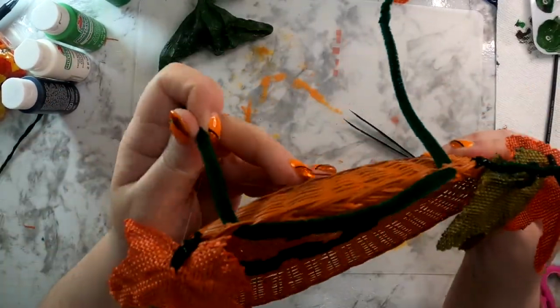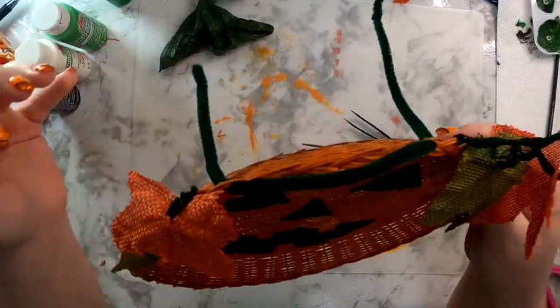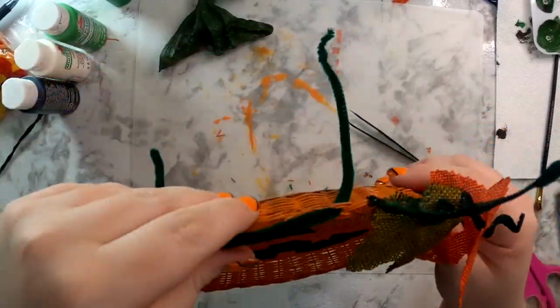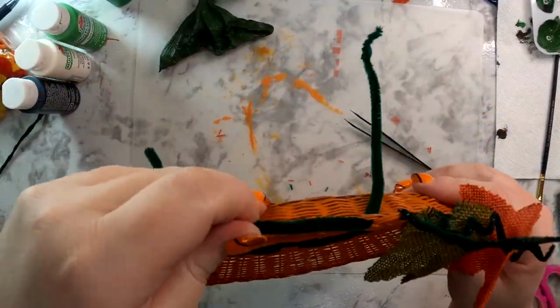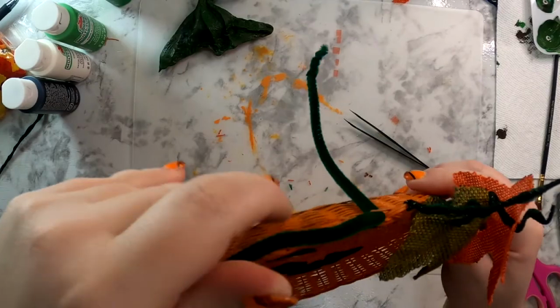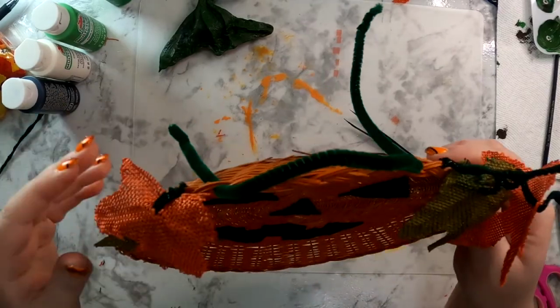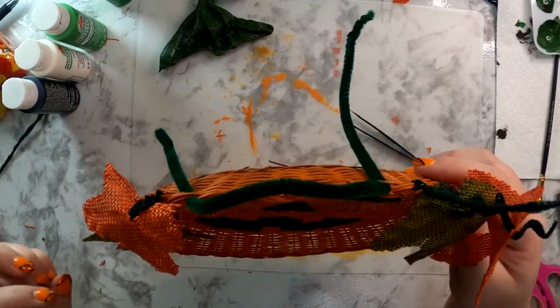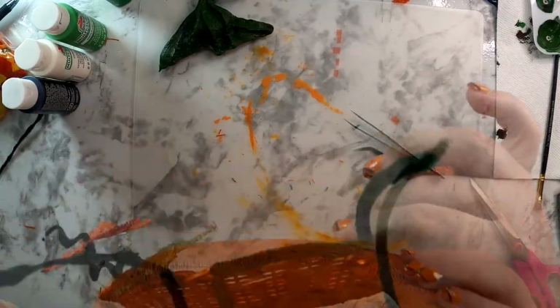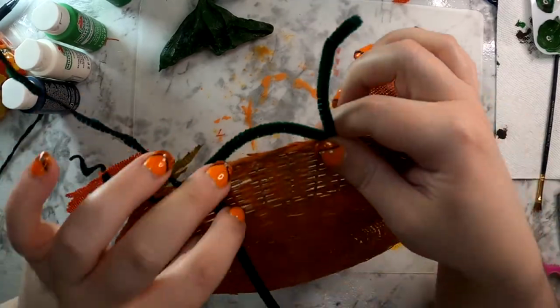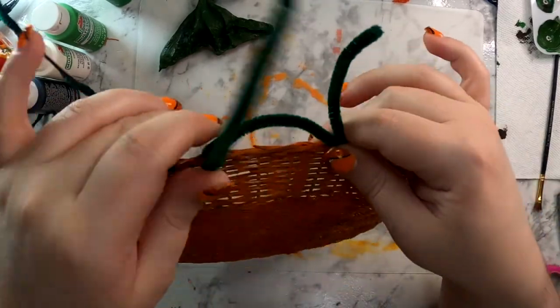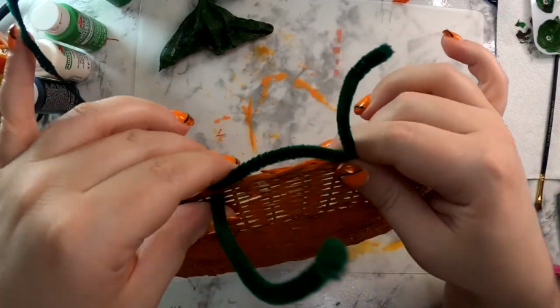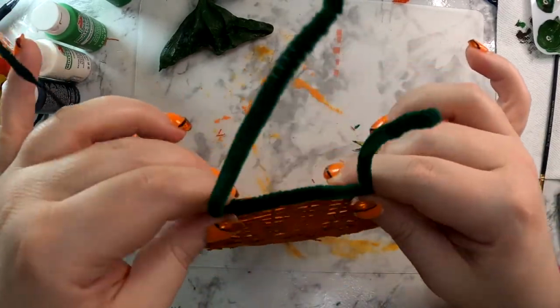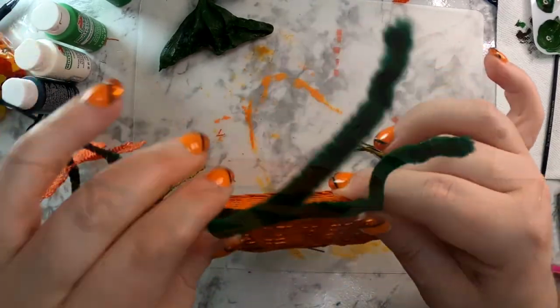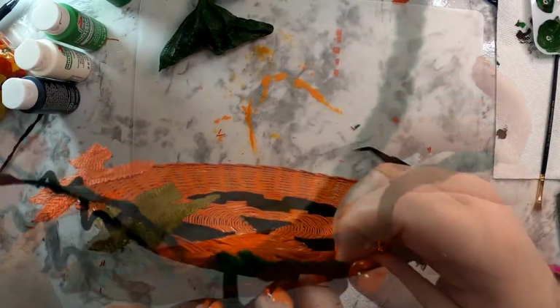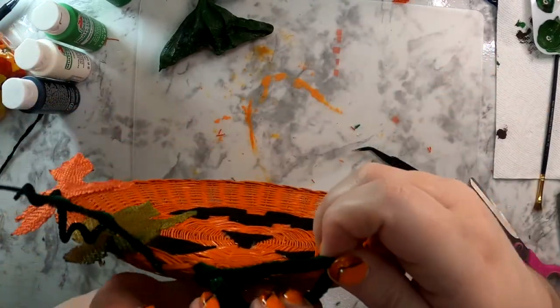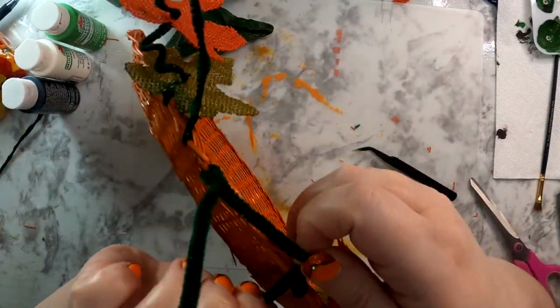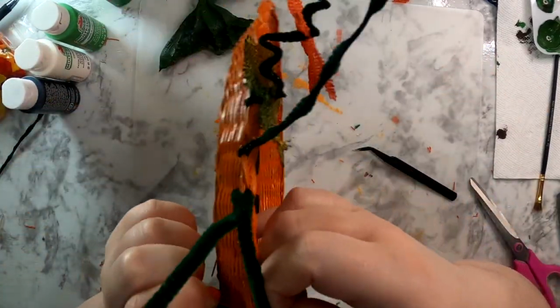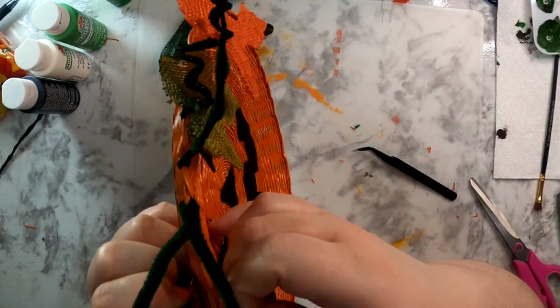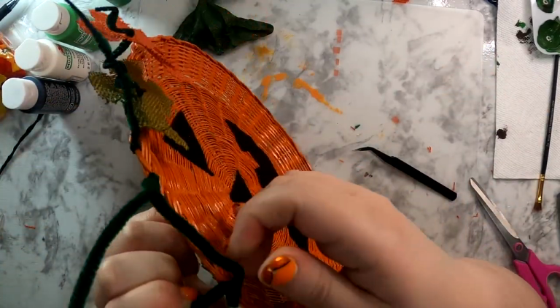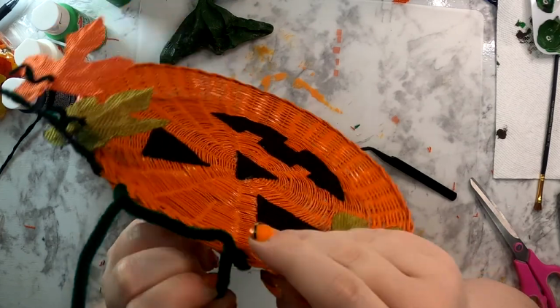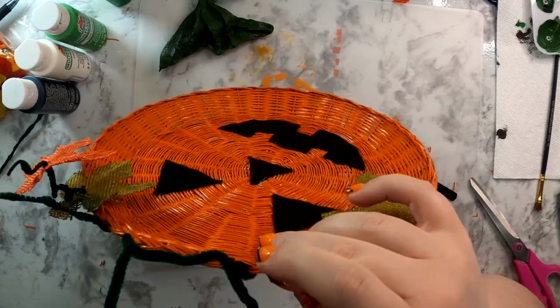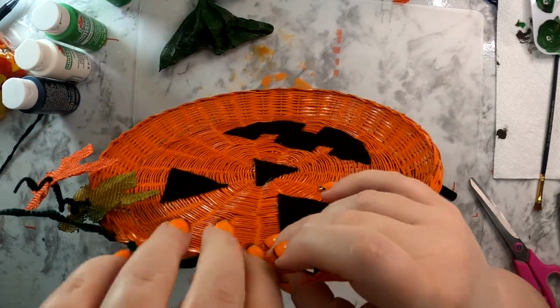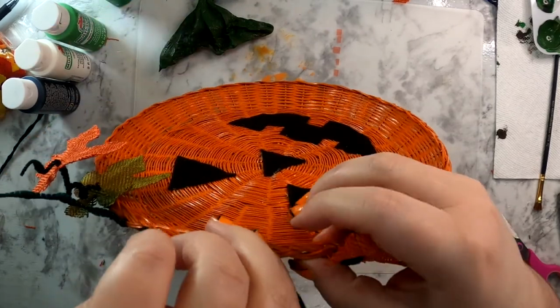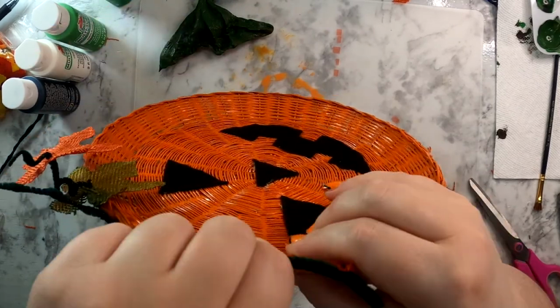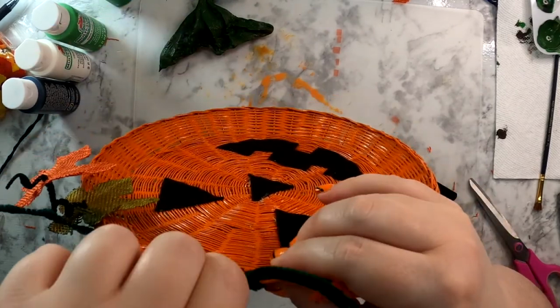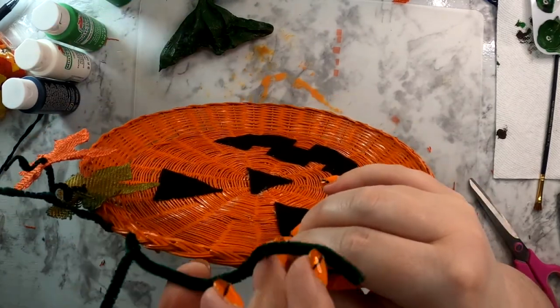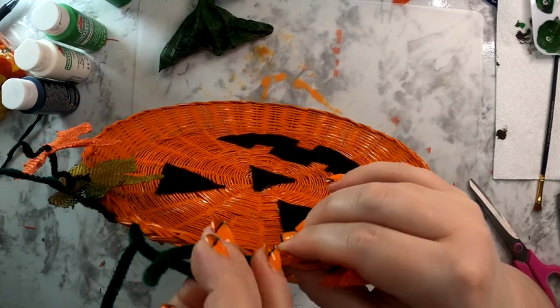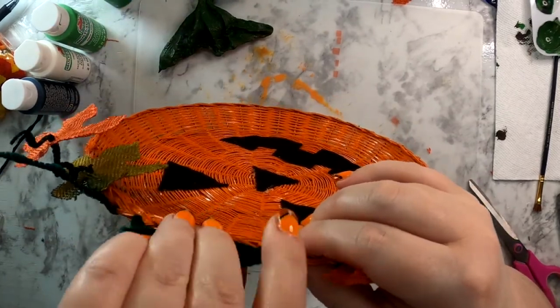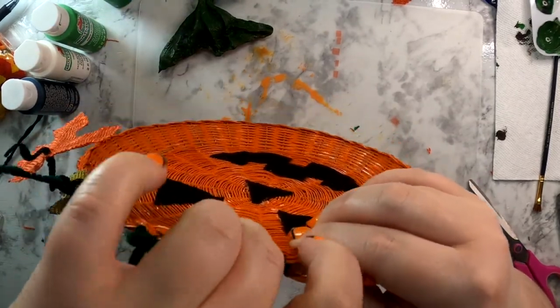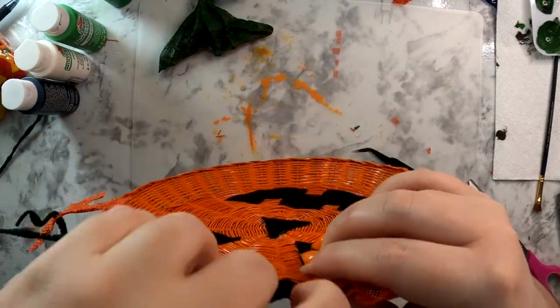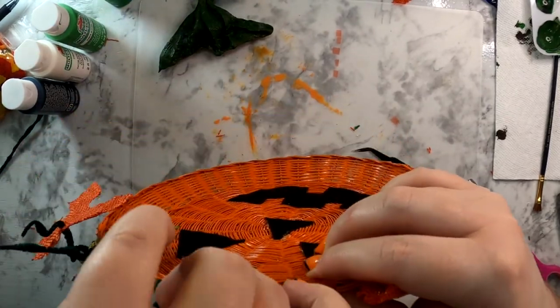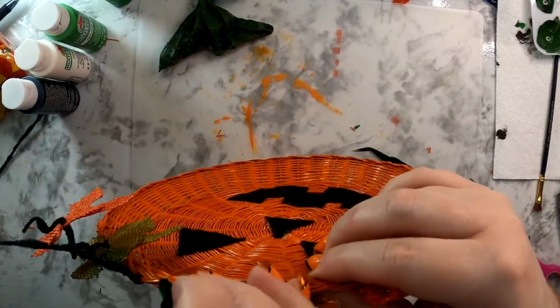To create a hanger for this, I just used another green pipe cleaner, threaded it through the top edge, and twisted it around itself to secure it and trim off the excess.